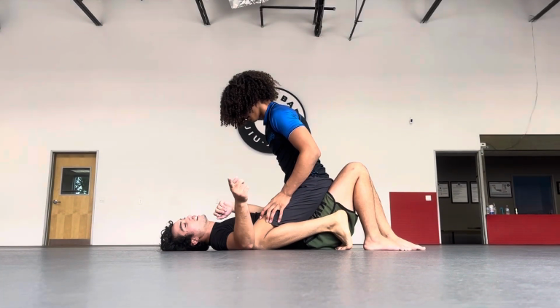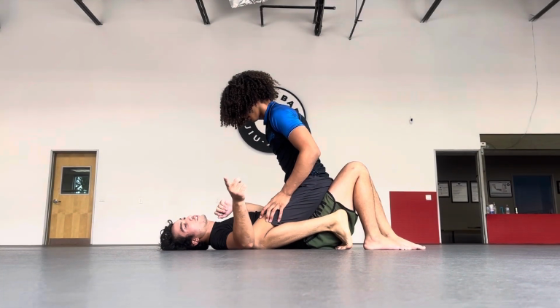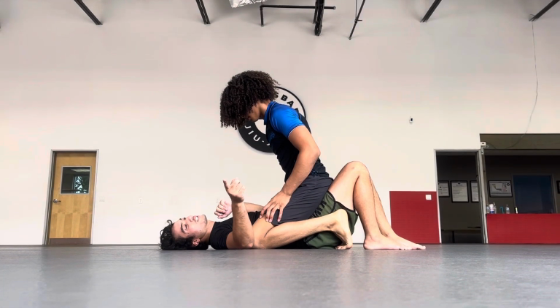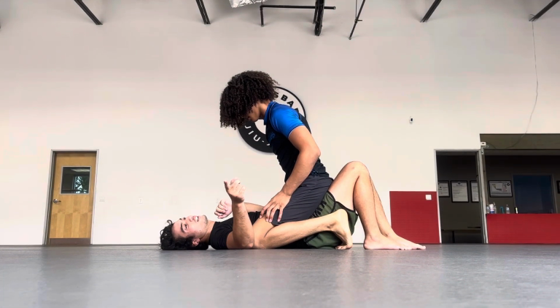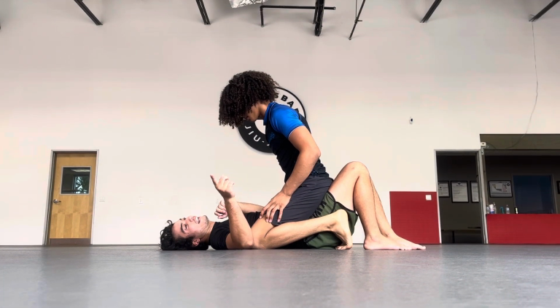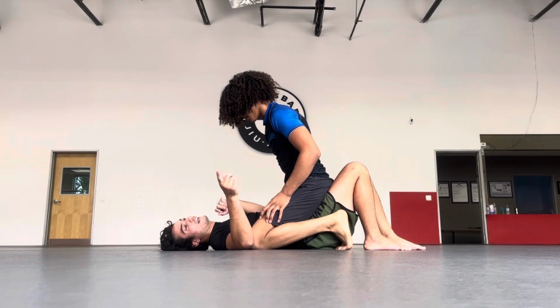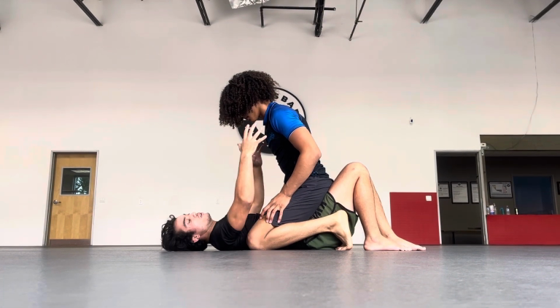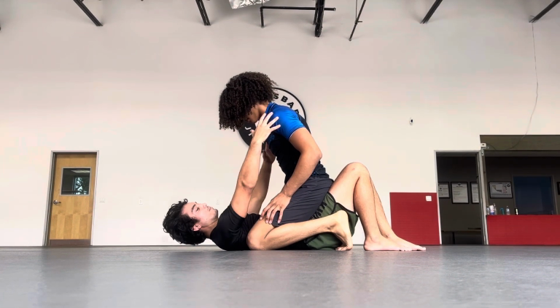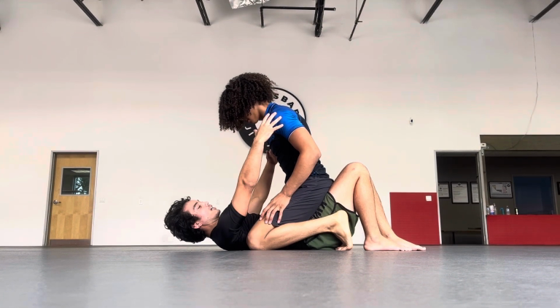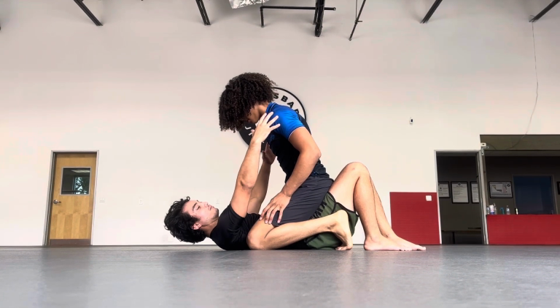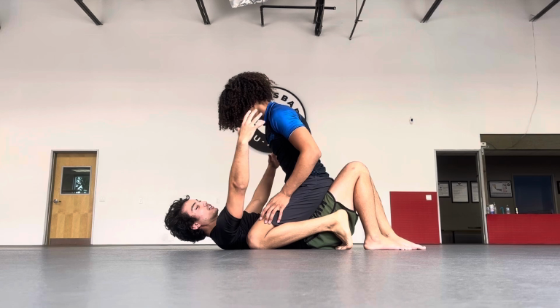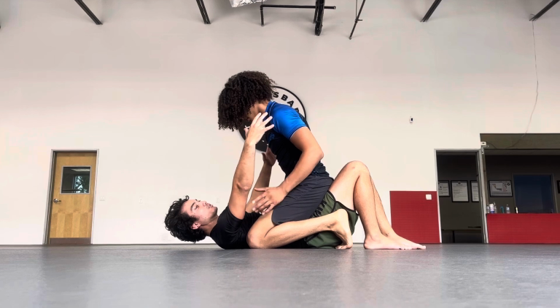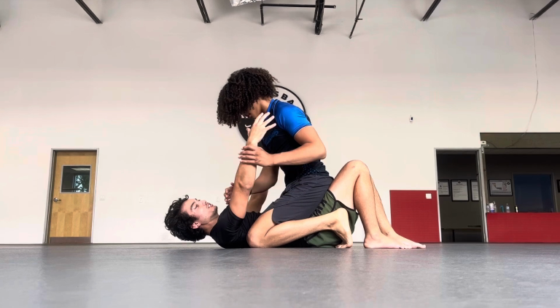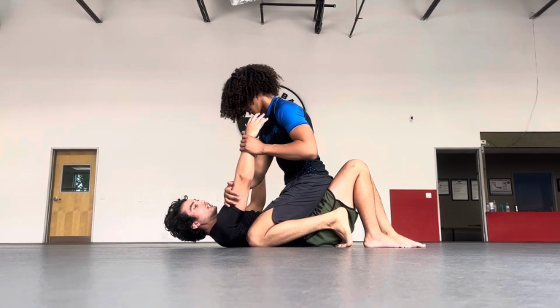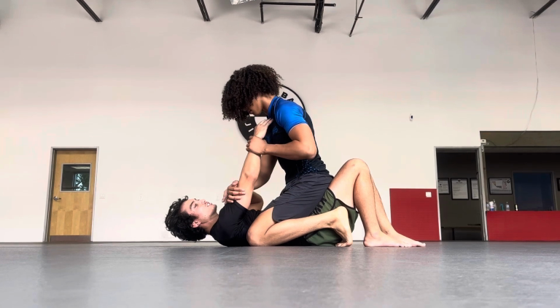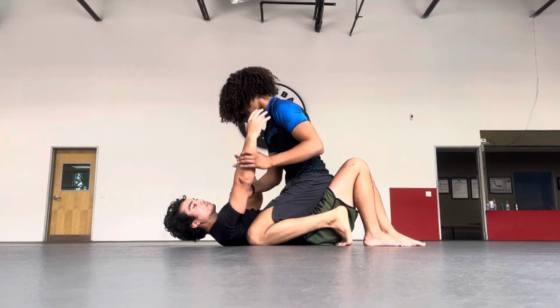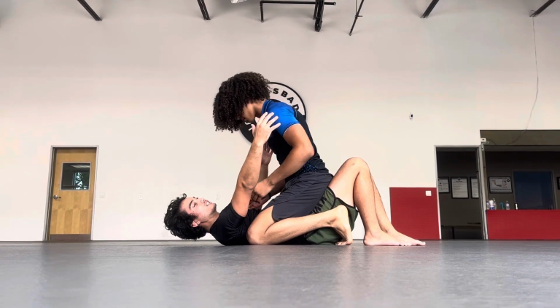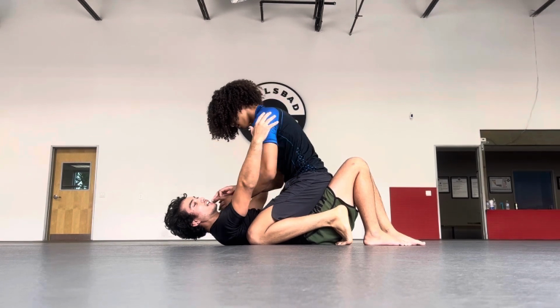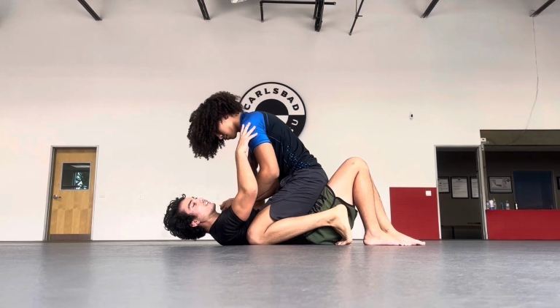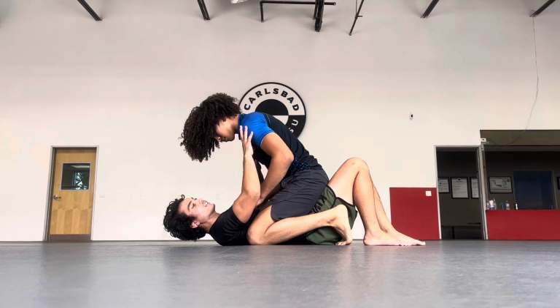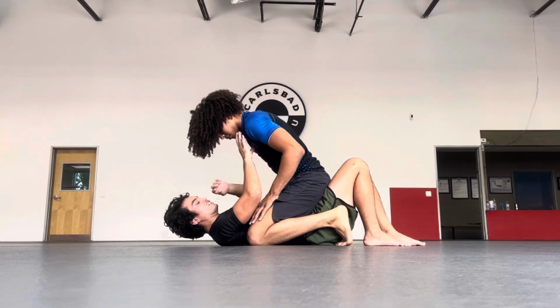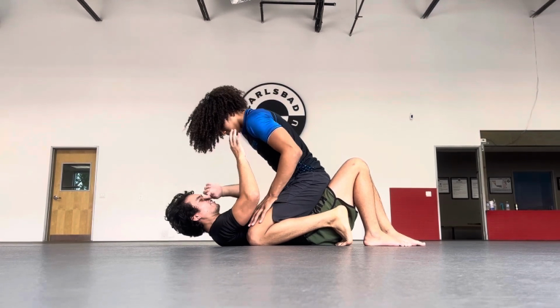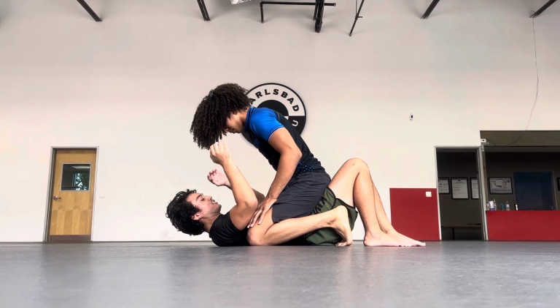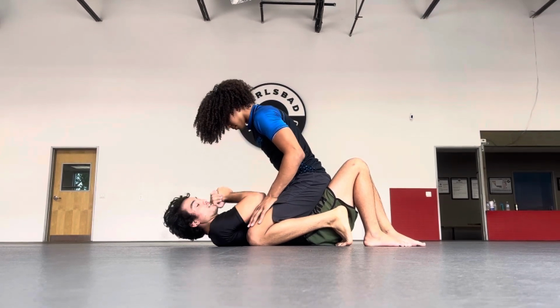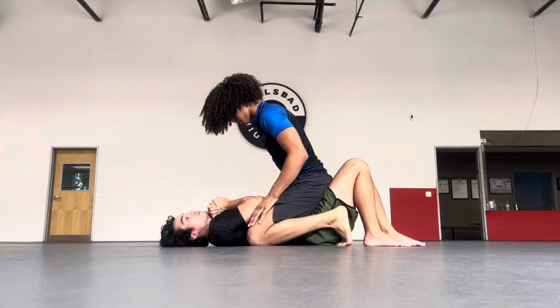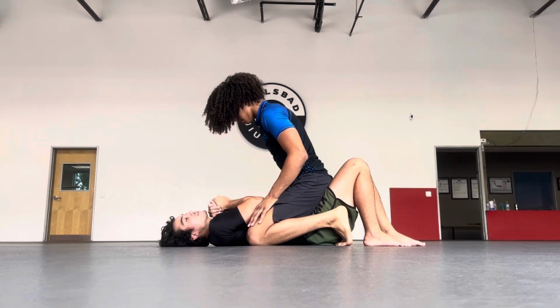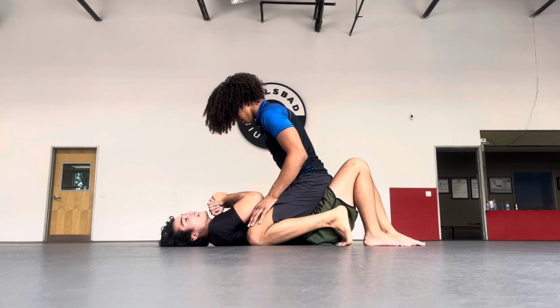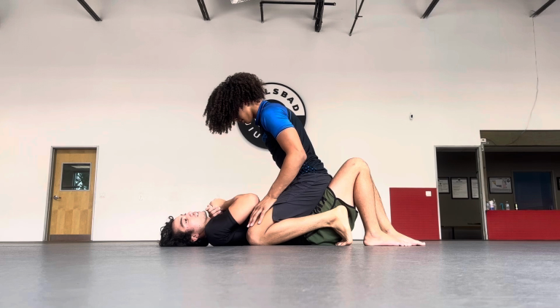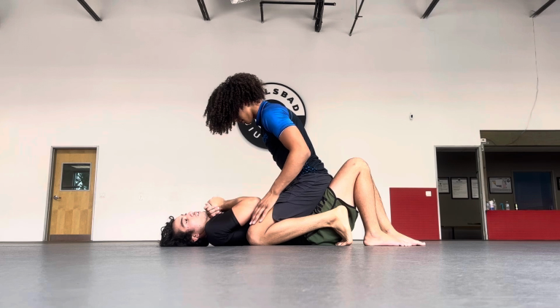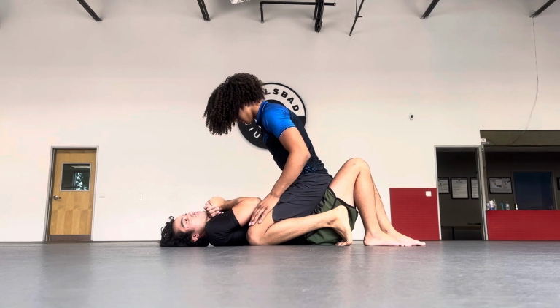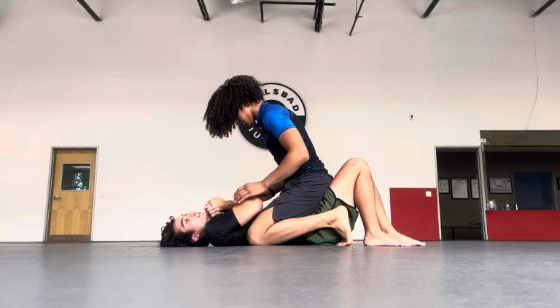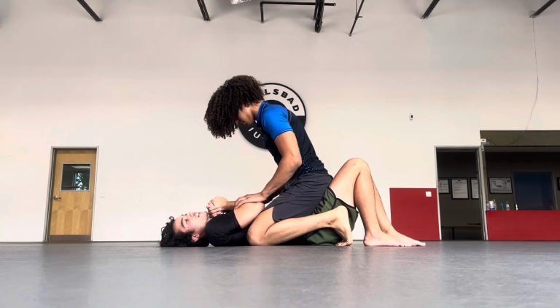So first thing, never reach up and grab them because they're going to submit you. And there's nothing protecting your neck either, right? So first thing, always keep the arms in tight. Protect your arms. Protect your neck.